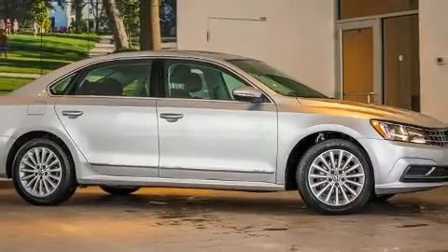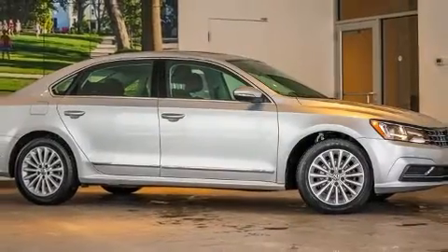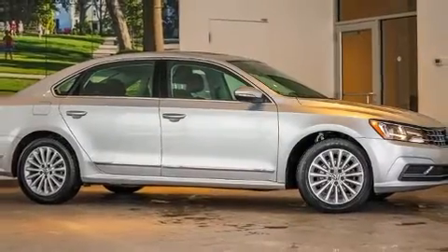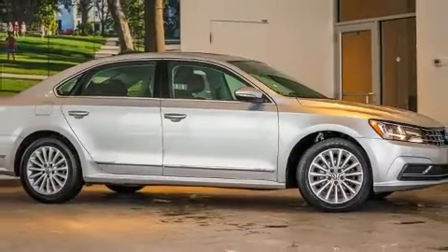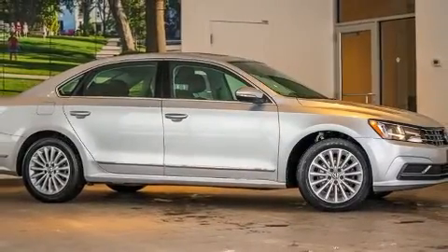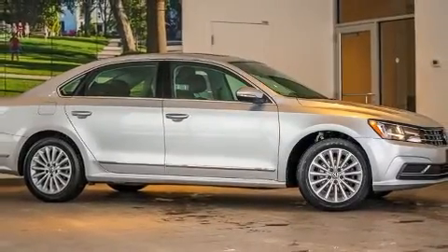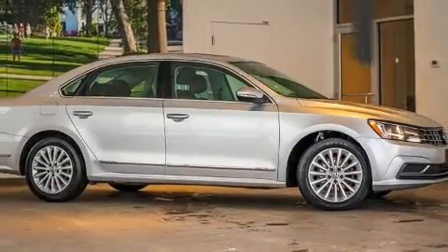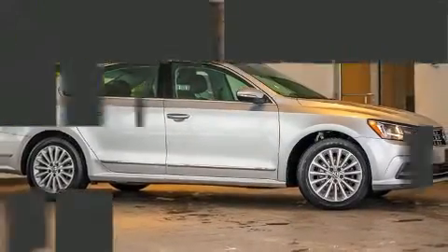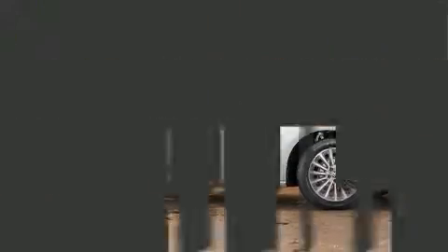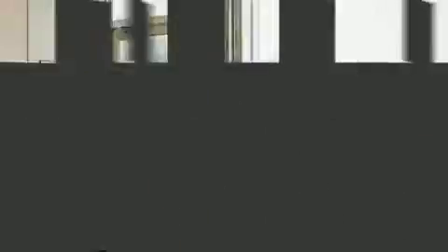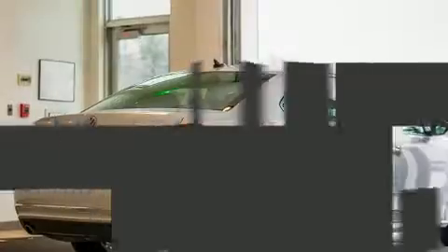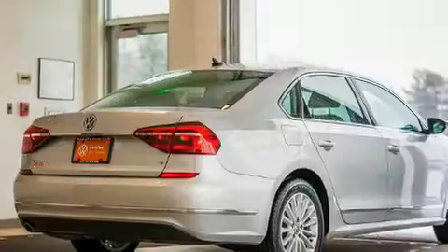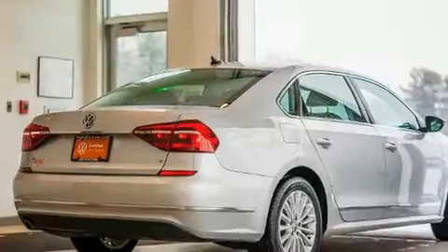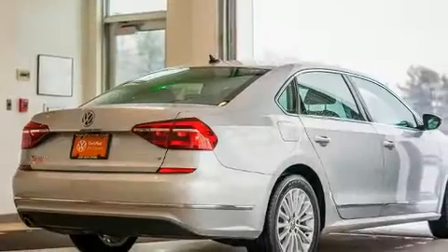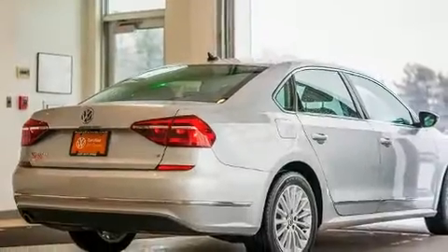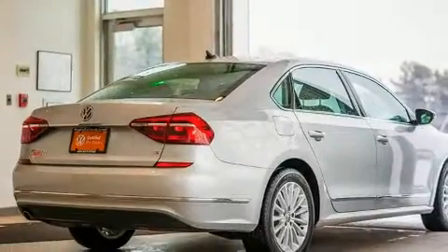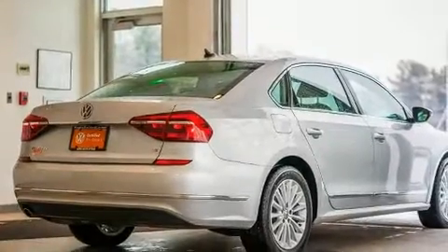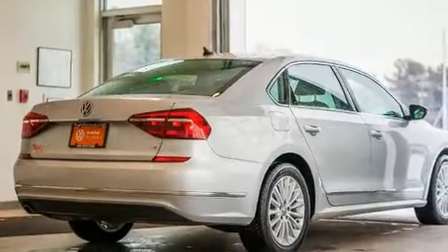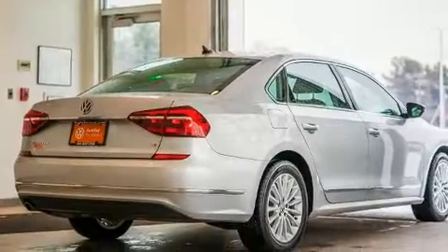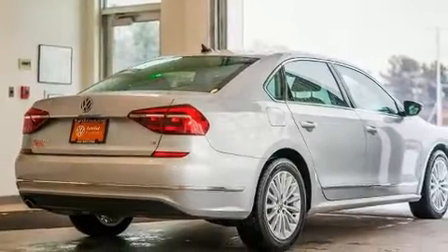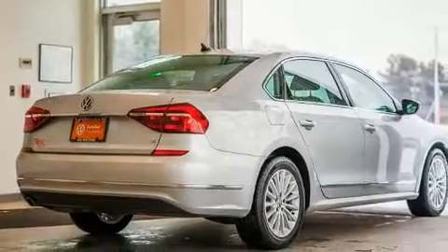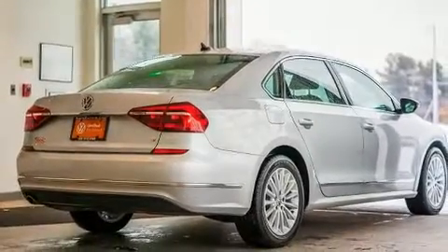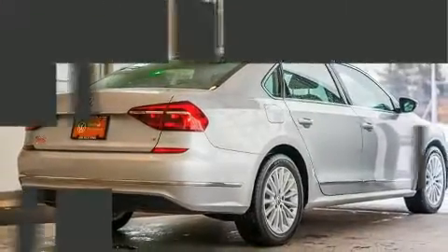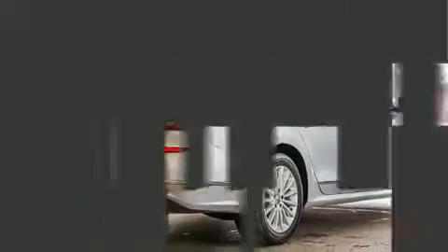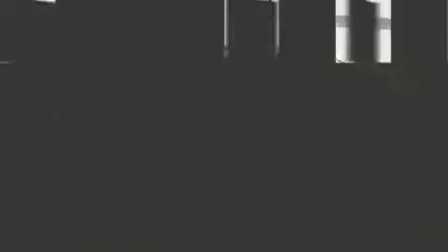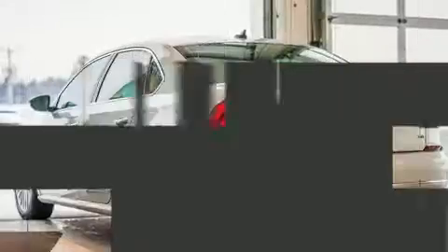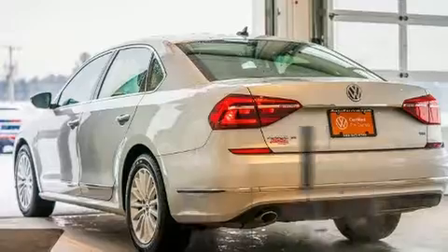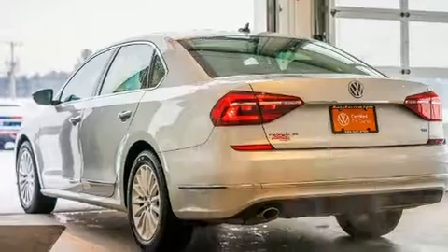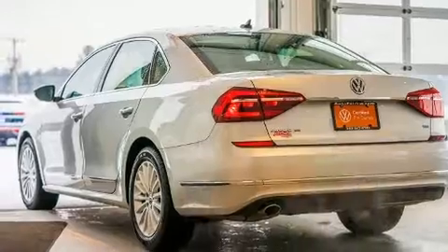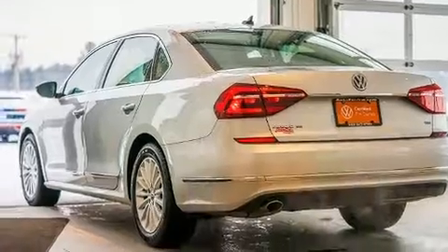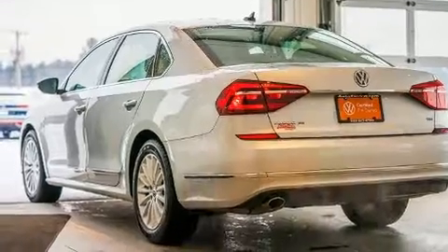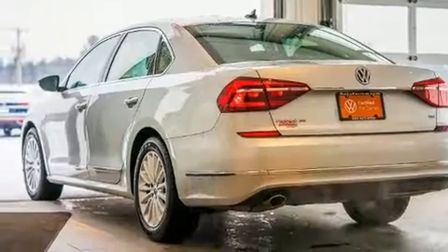Enjoy your favorite music via the stereo system, which includes a CD player with MP3 capability and six speakers, enhancing the audio experience throughout the interior.